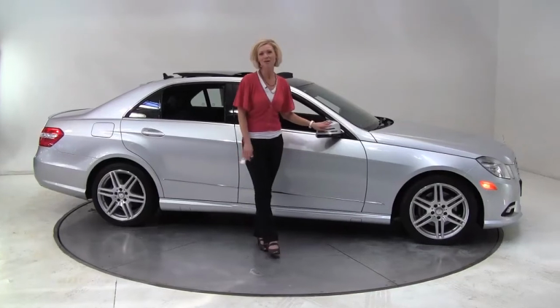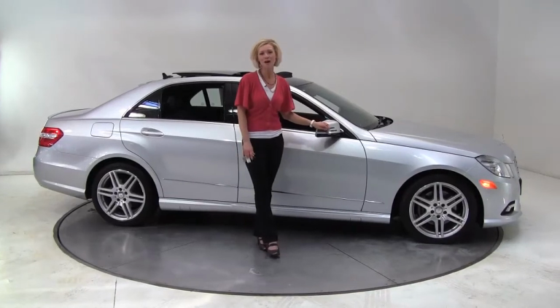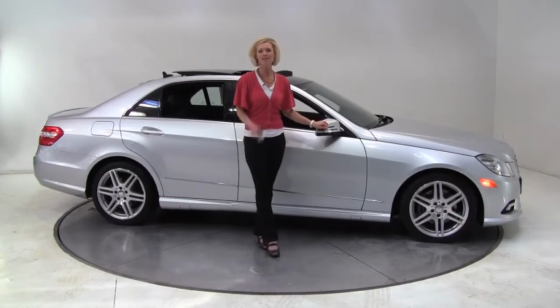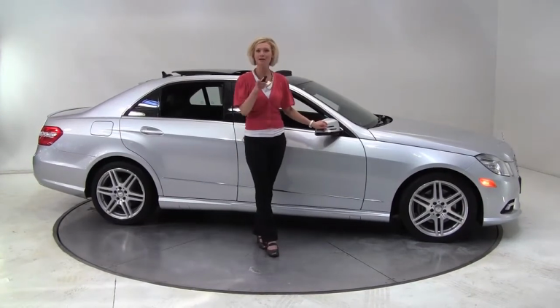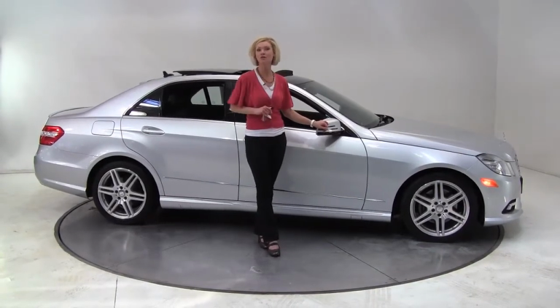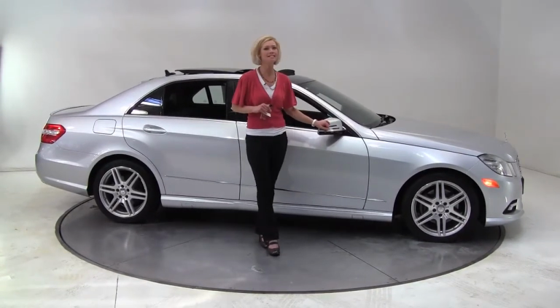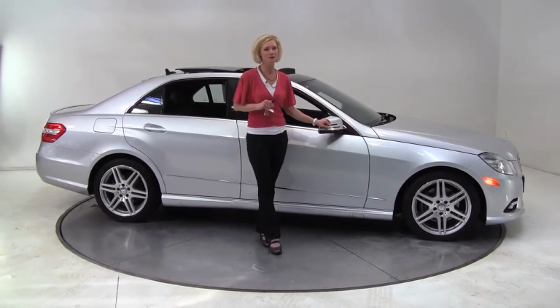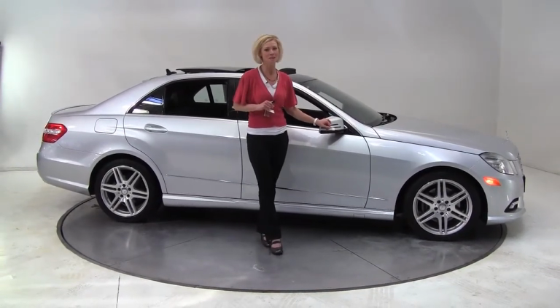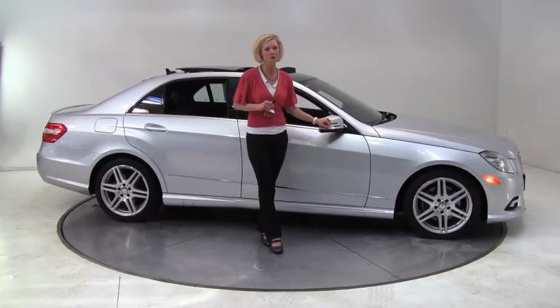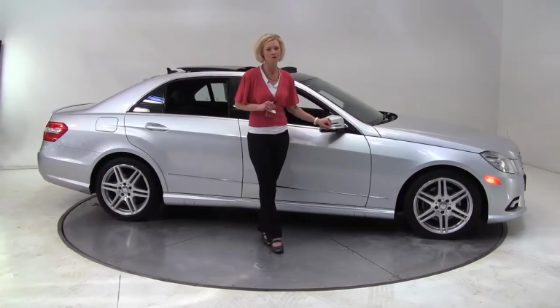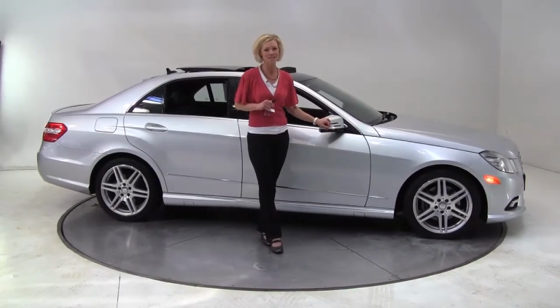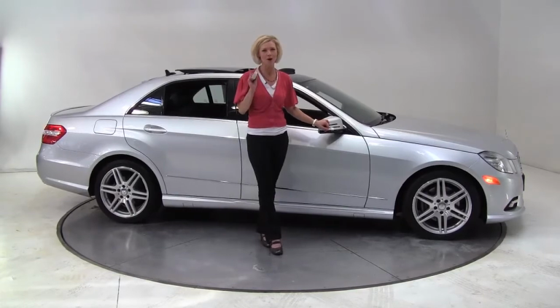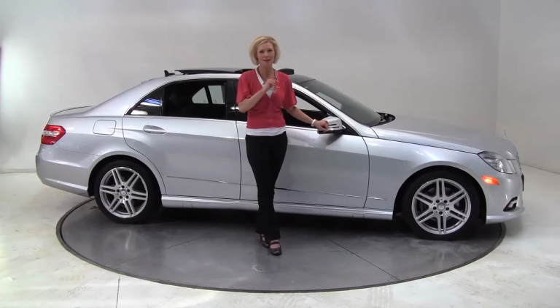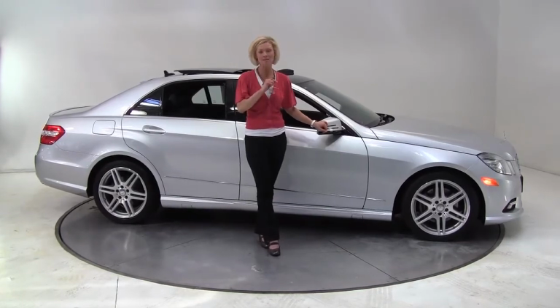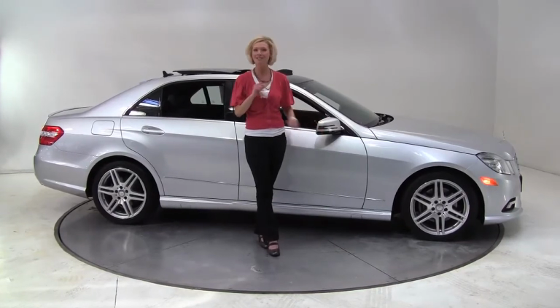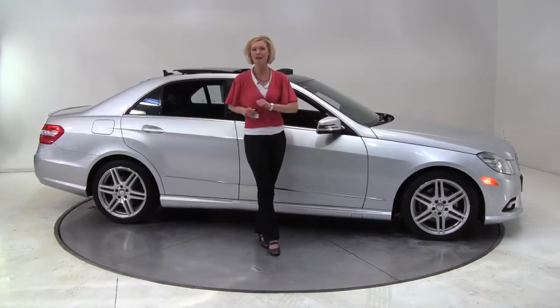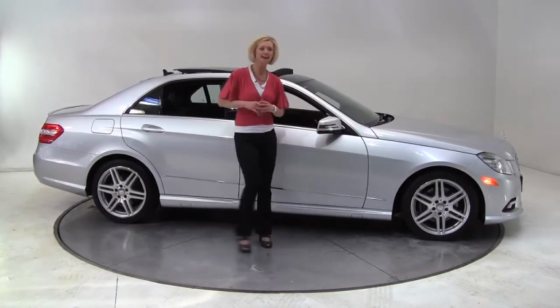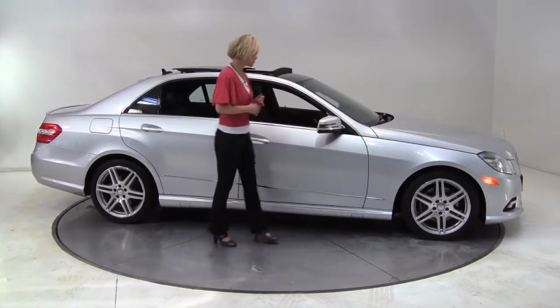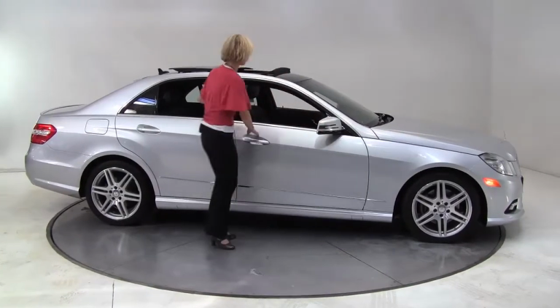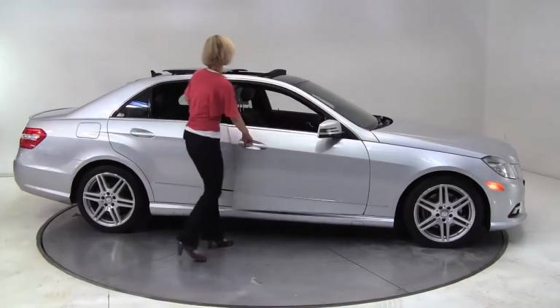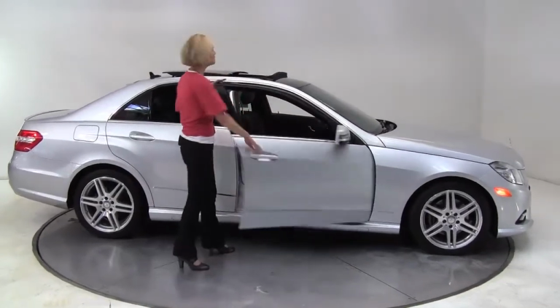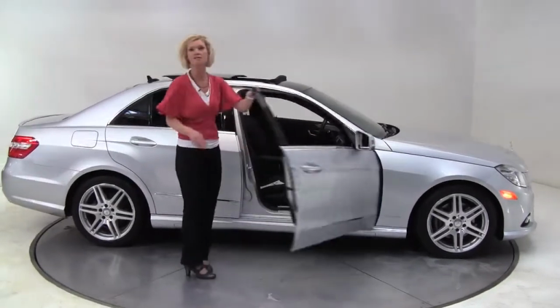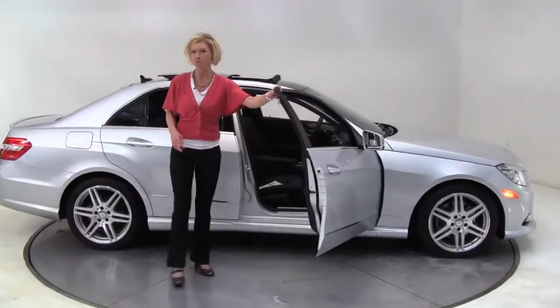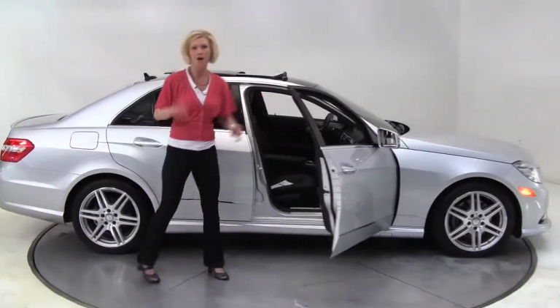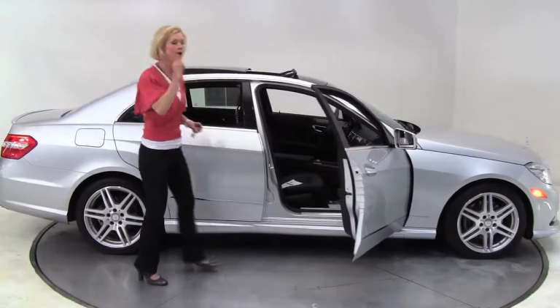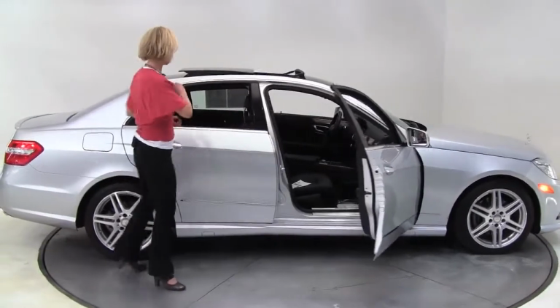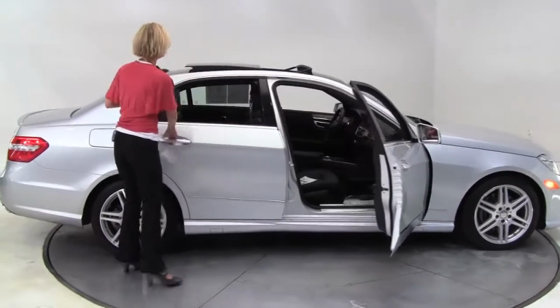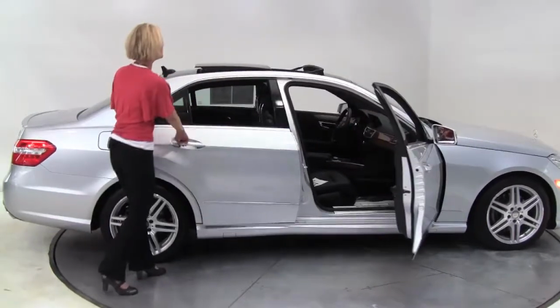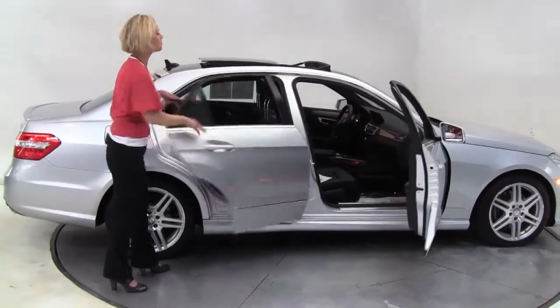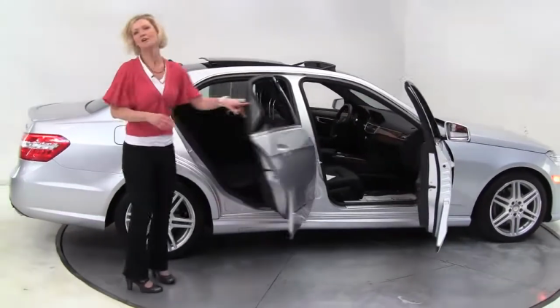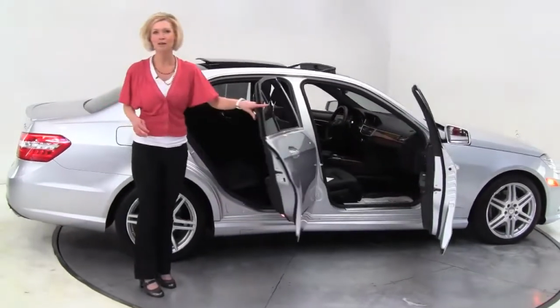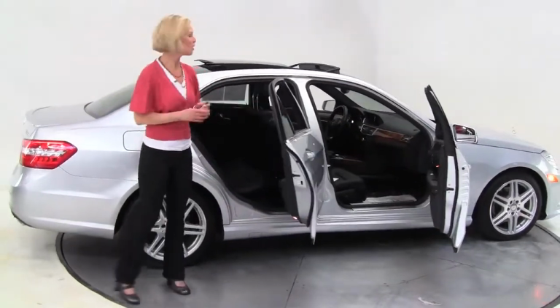Hello there, wise buyers. This is Erin coming to you once again from Feldman Imports, Bloomington, Minnesota, with another wise buy. It's a 2011 Mercedes-Benz E350 4Matic — one owner vehicle purchased originally right here at Feldman Imports.